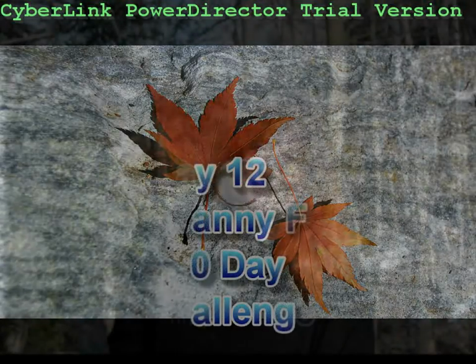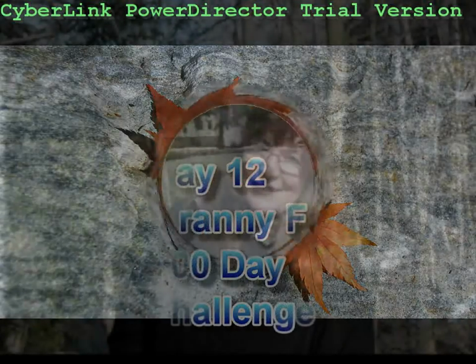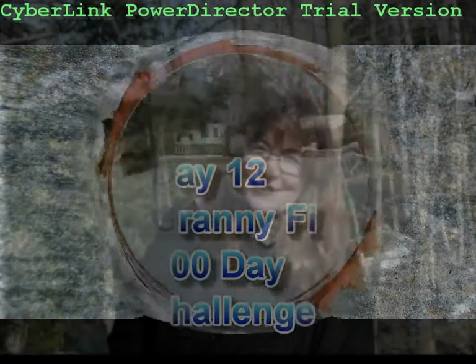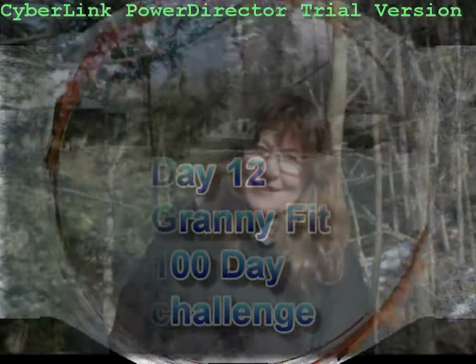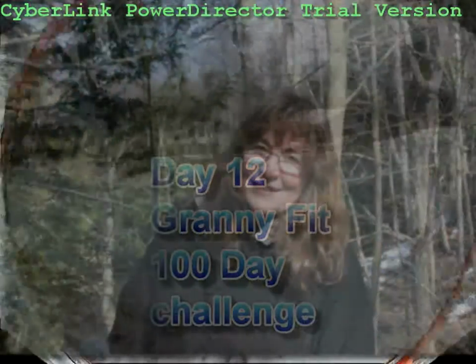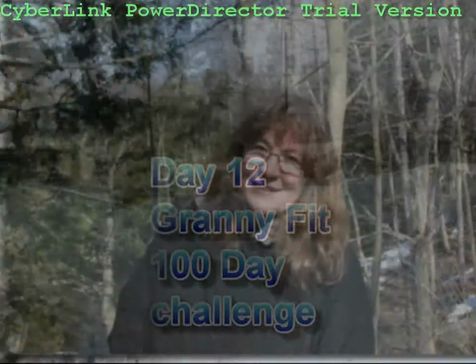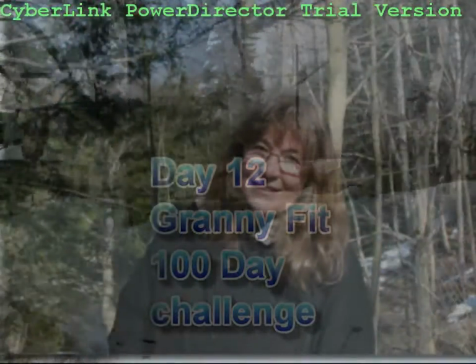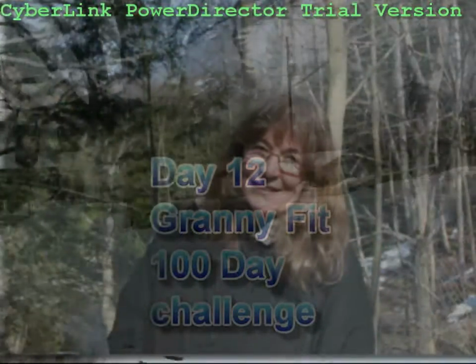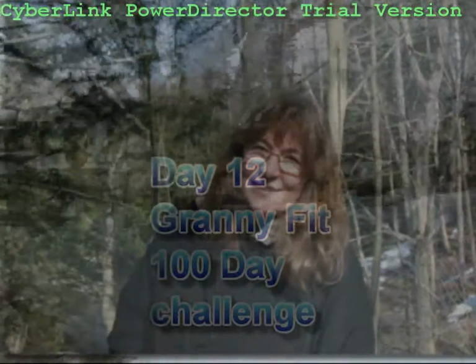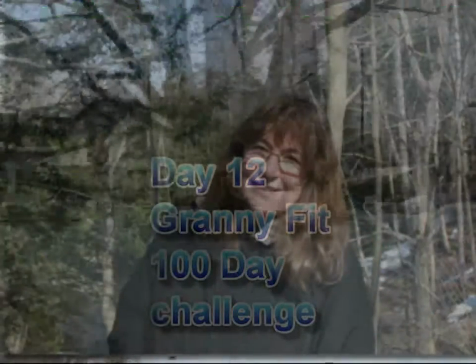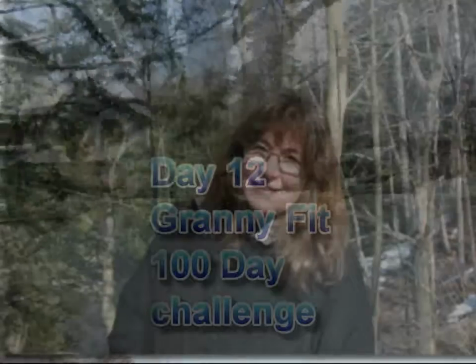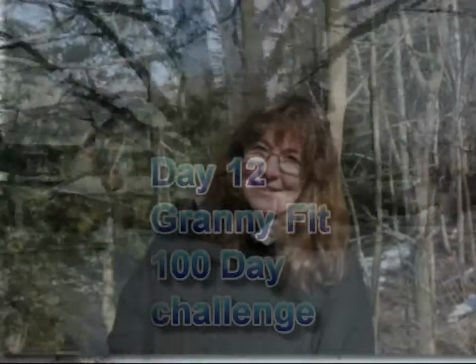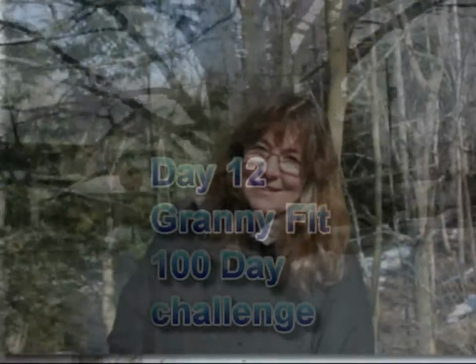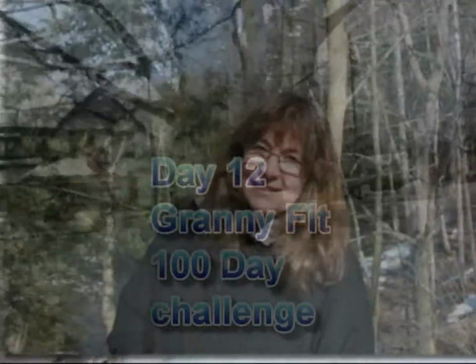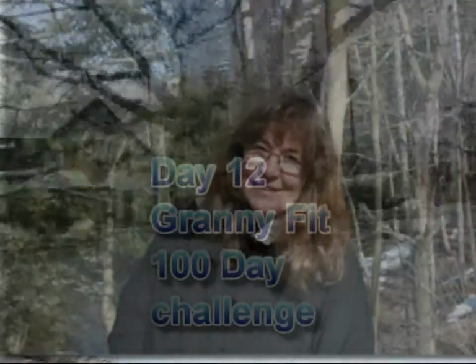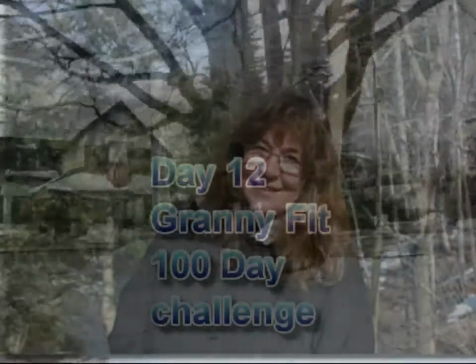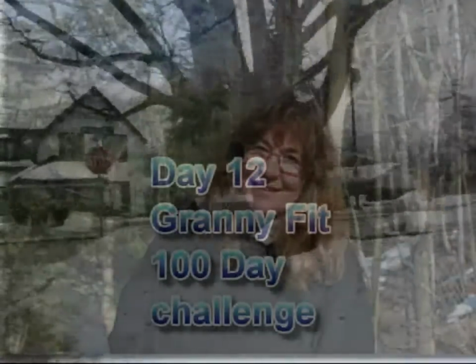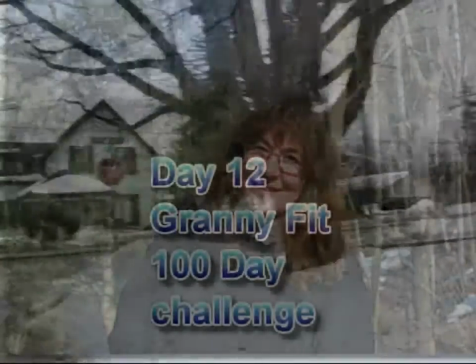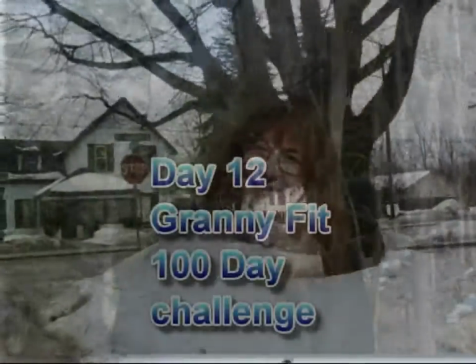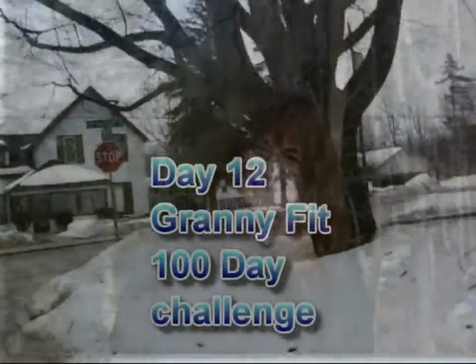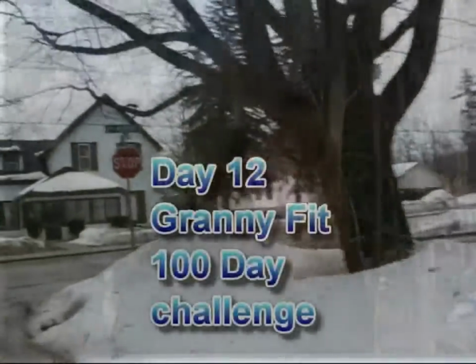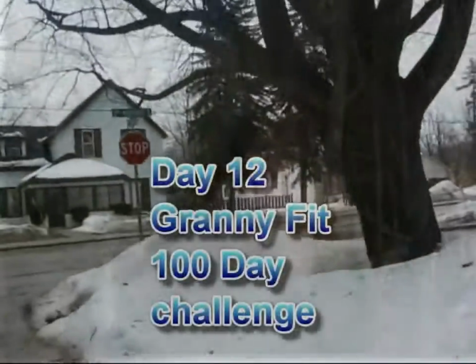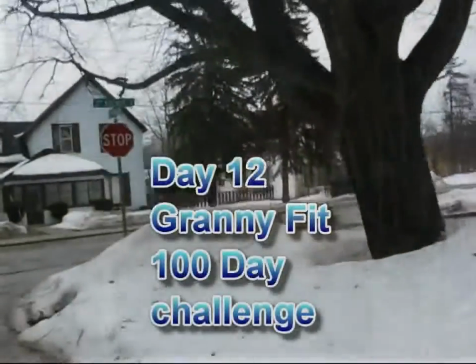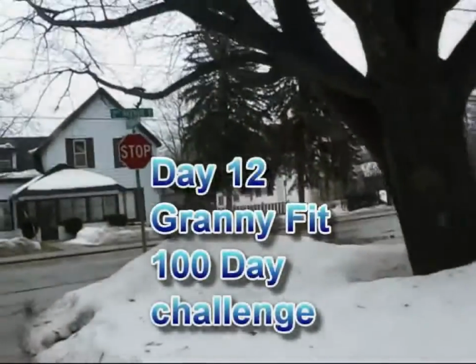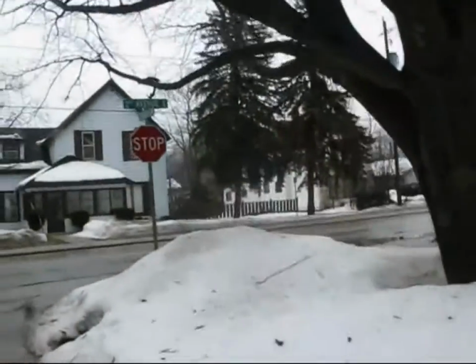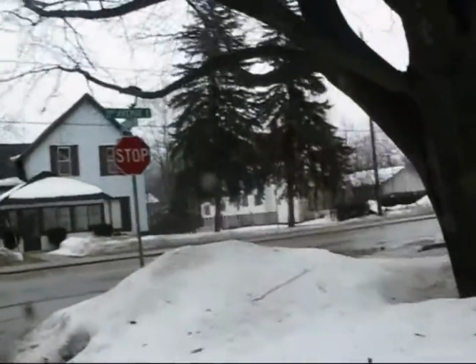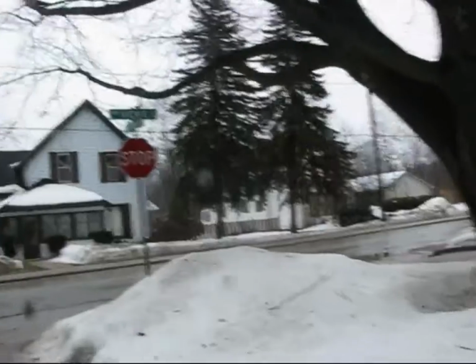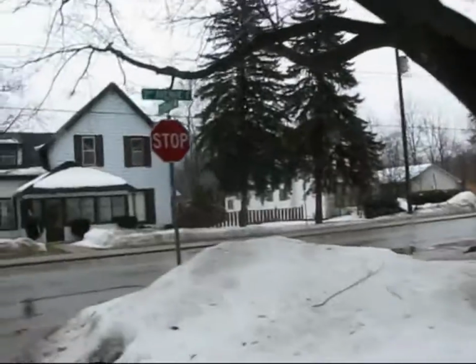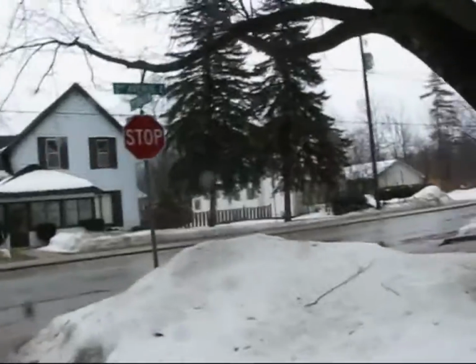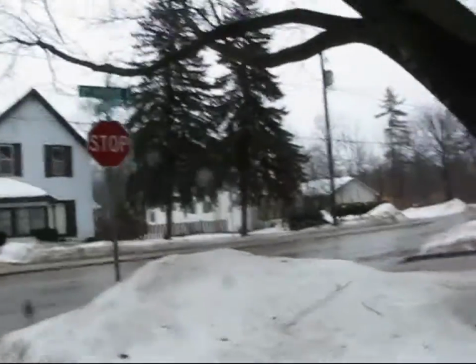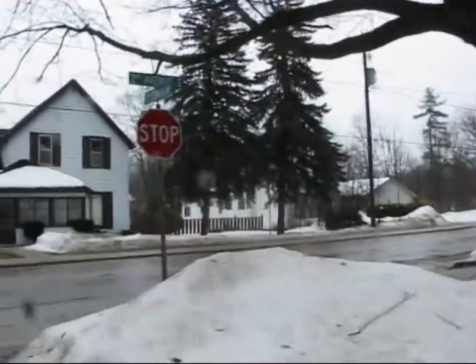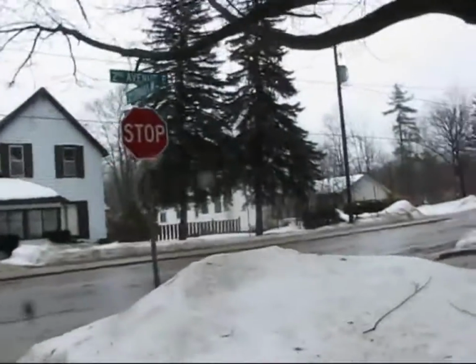That doesn't stop me because I had such a stiff back. We did all those belly step crunches yesterday and I was walking bent over a bit.